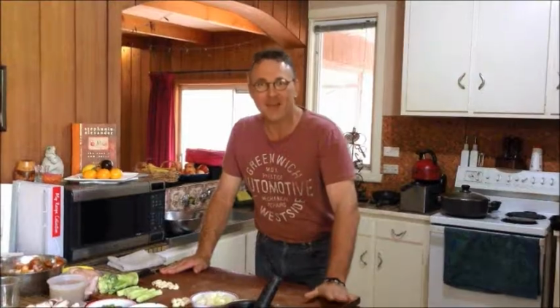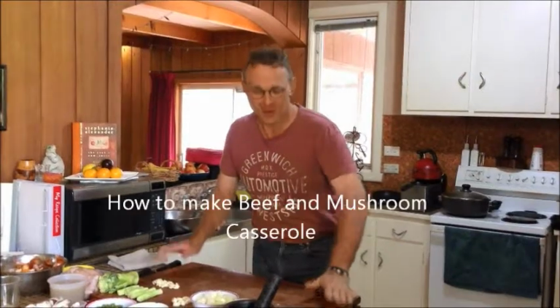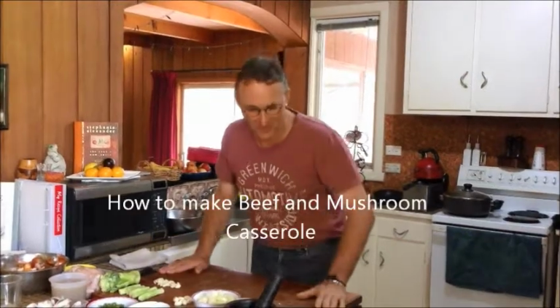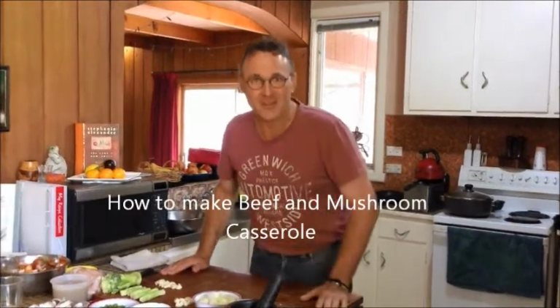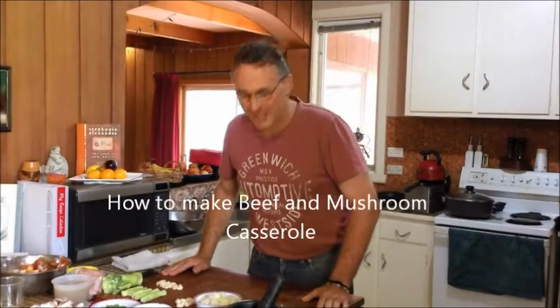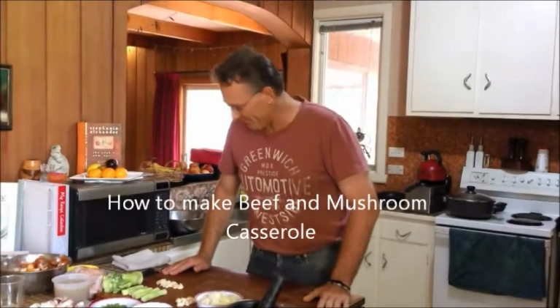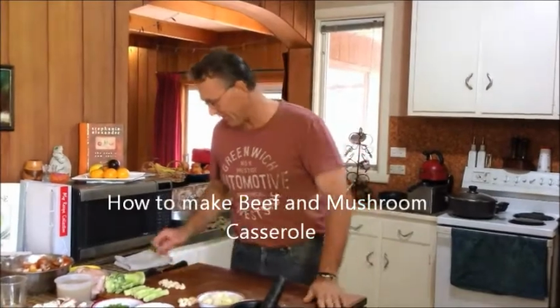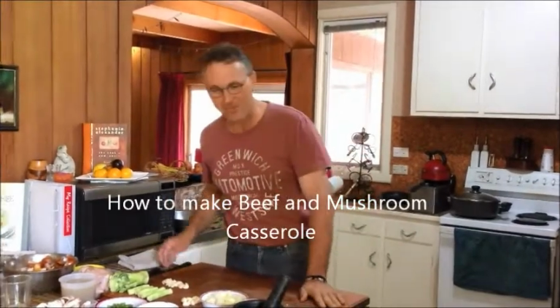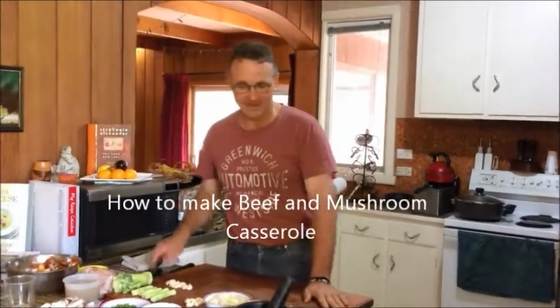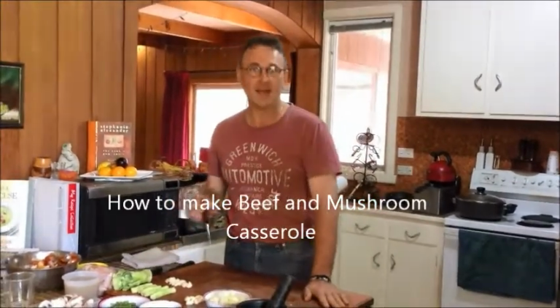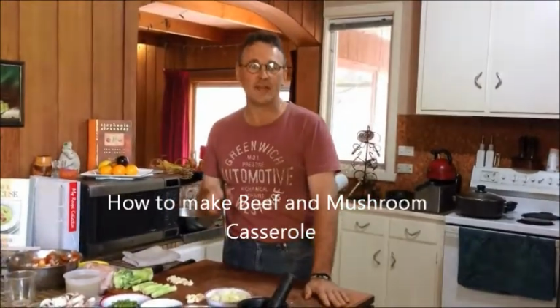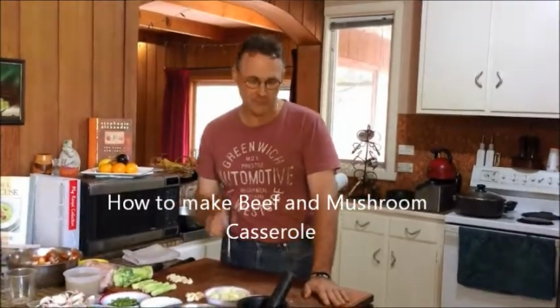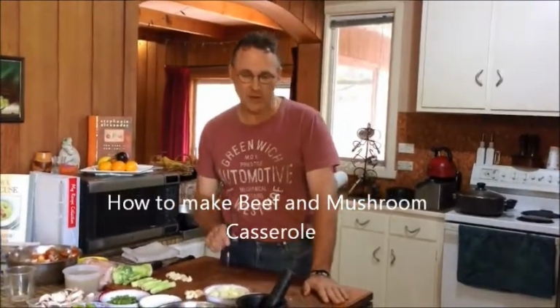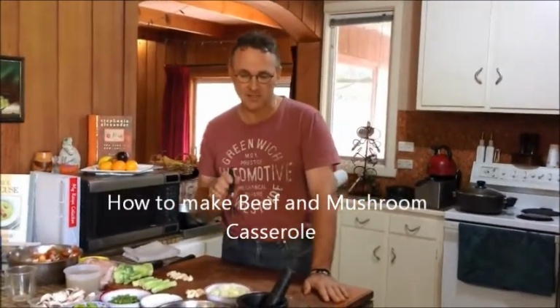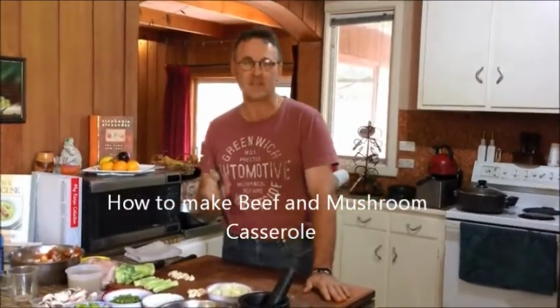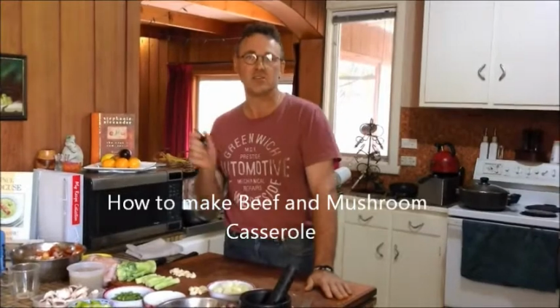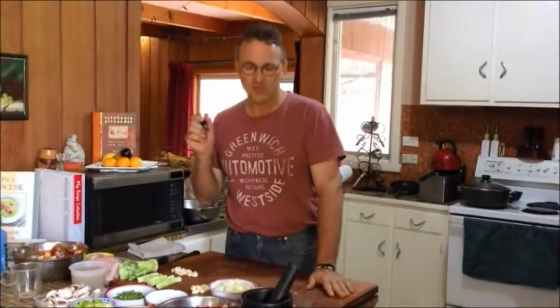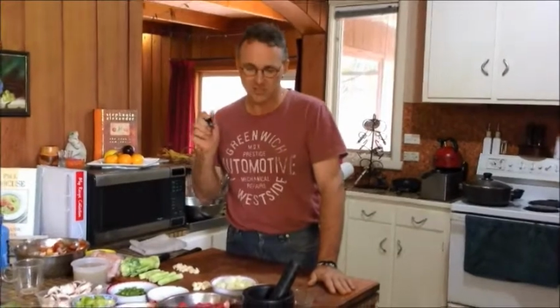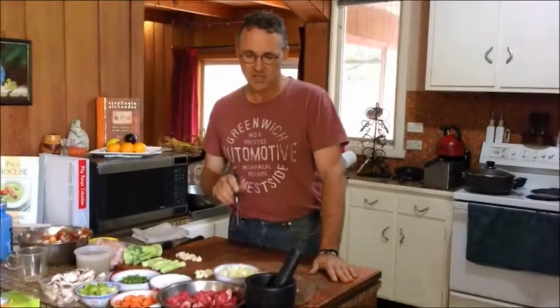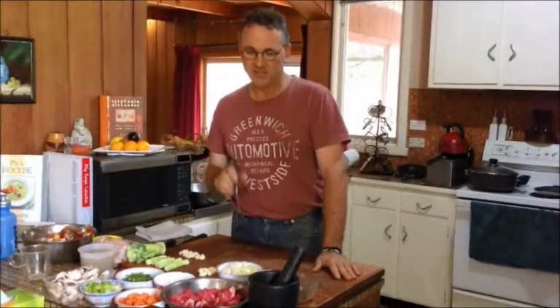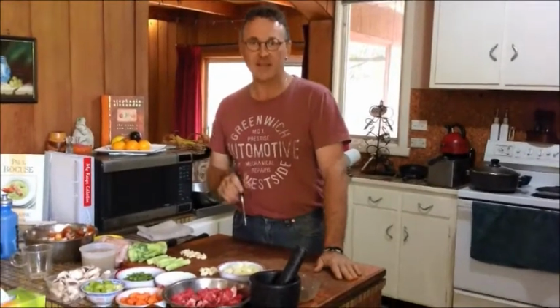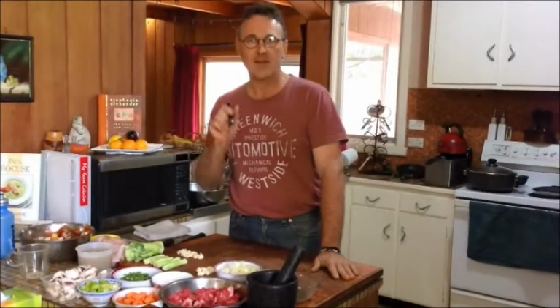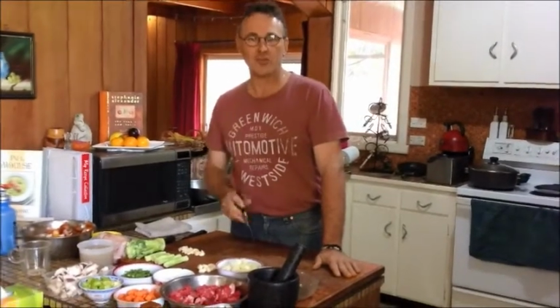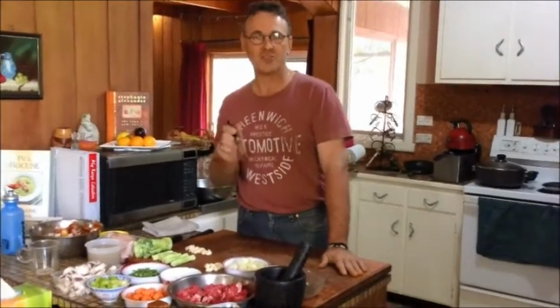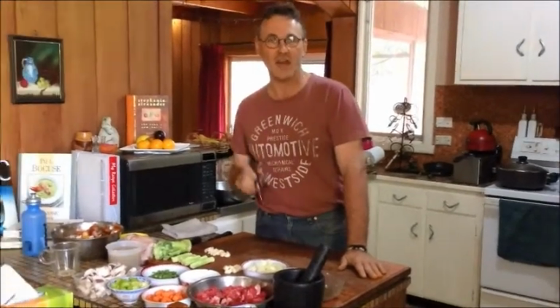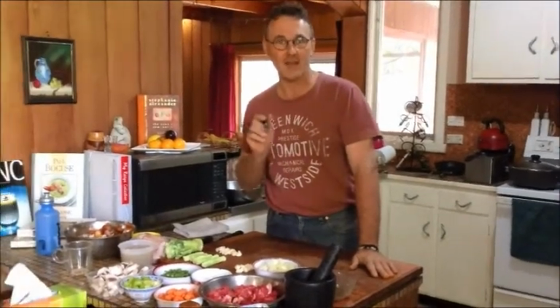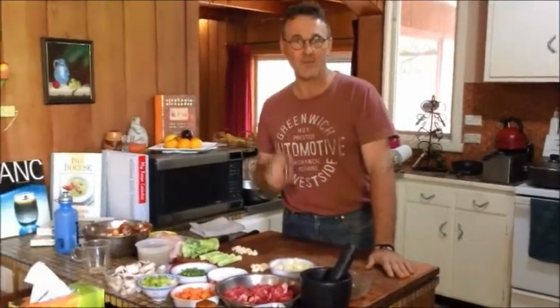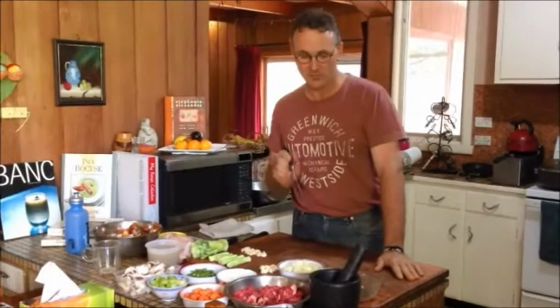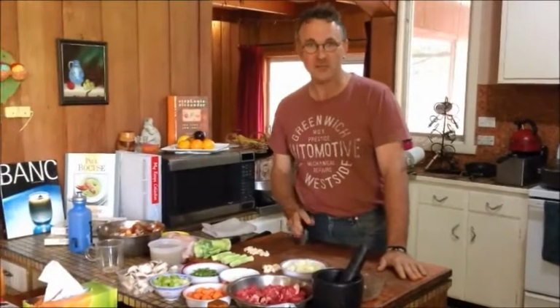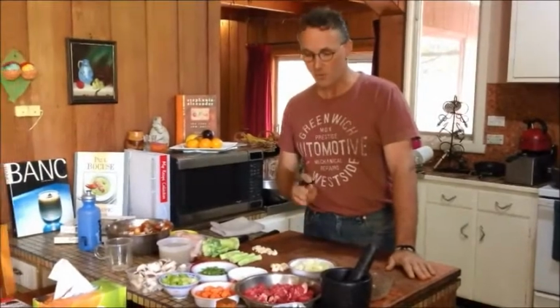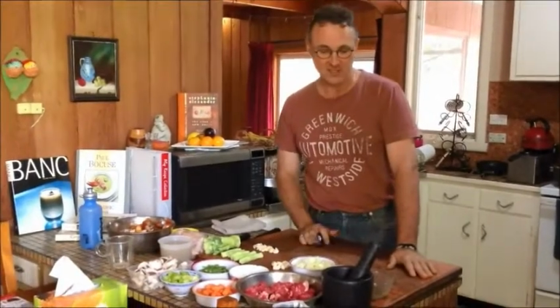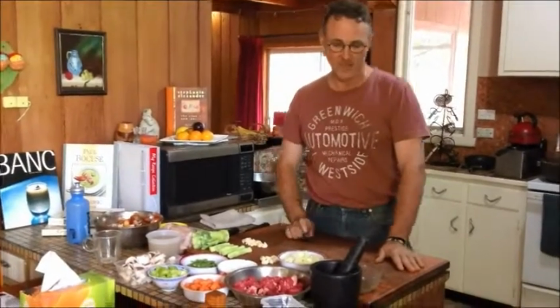G'day, welcome to Matt's Cooking. Today we're doing a really nice classic dish which is chuck steak and mushroom, known as a beef and mushroom casserole with French beans.